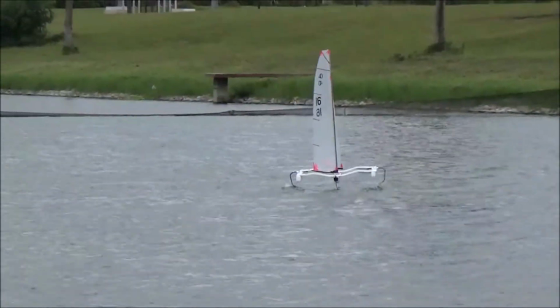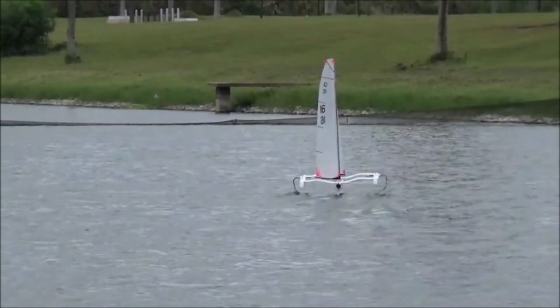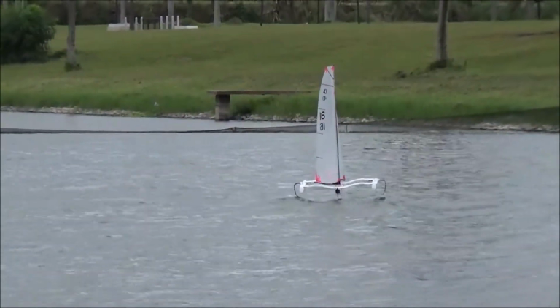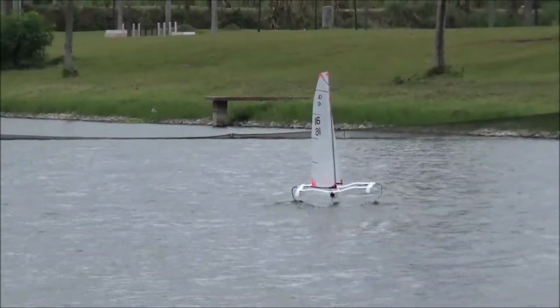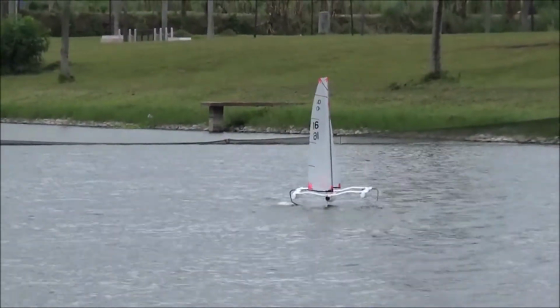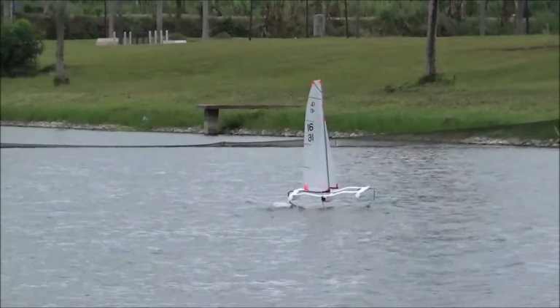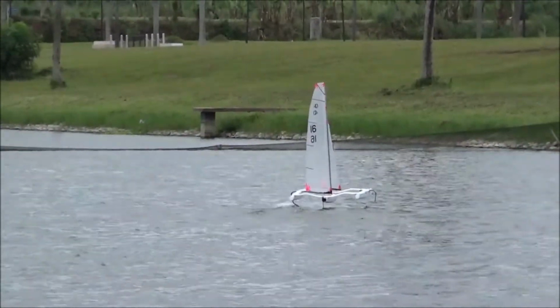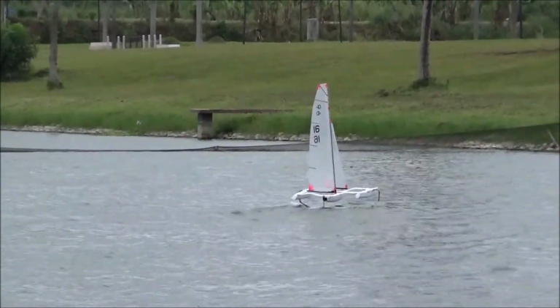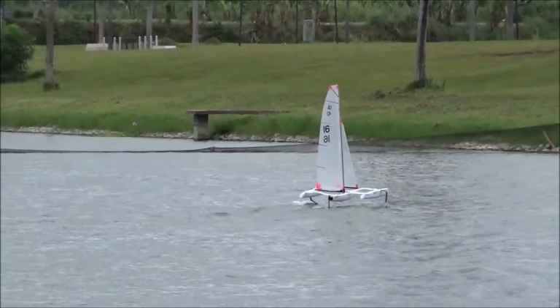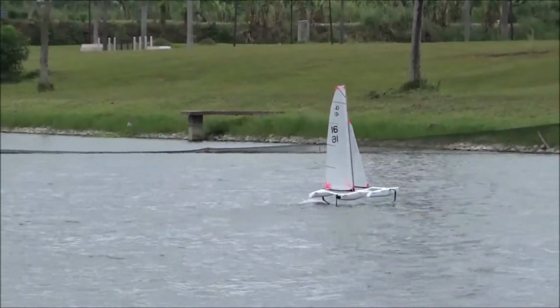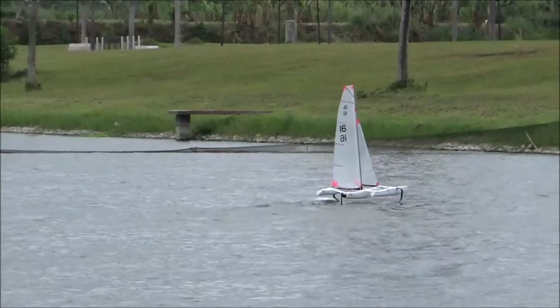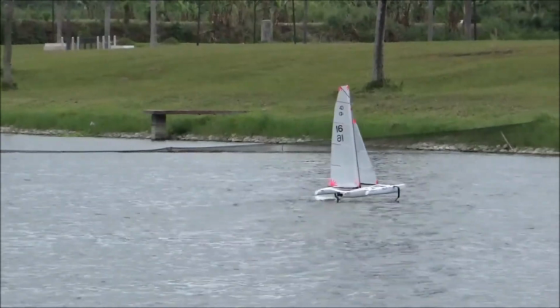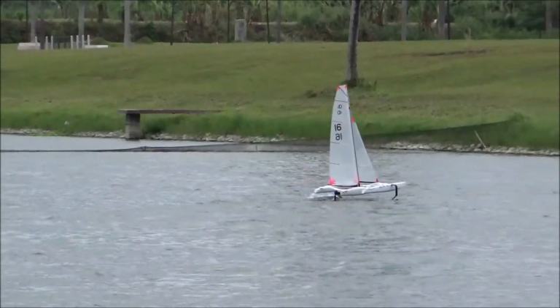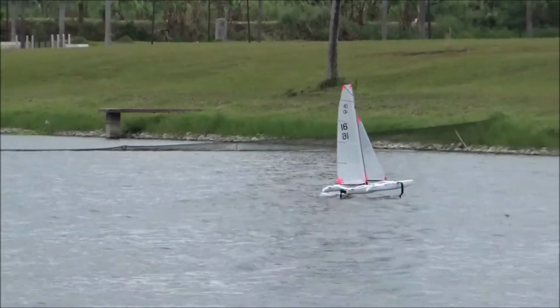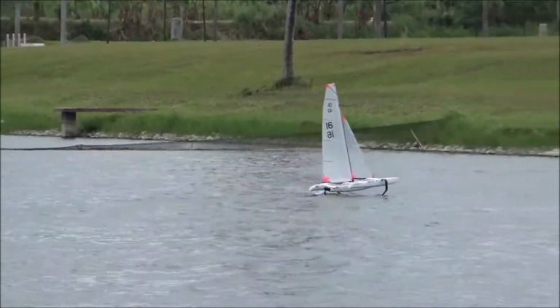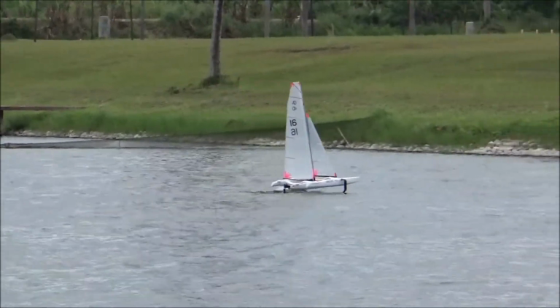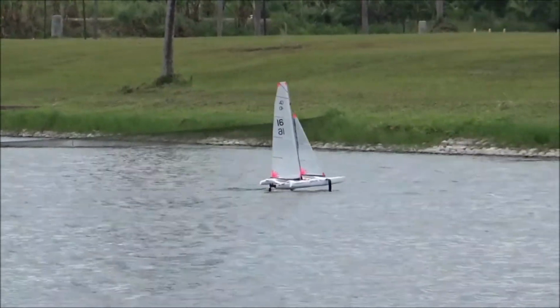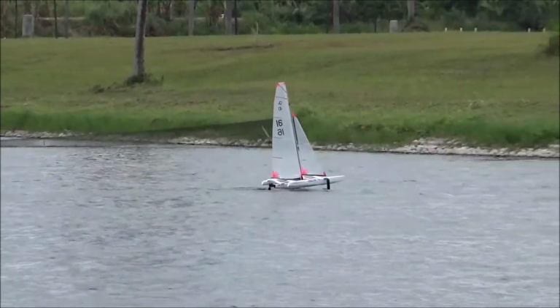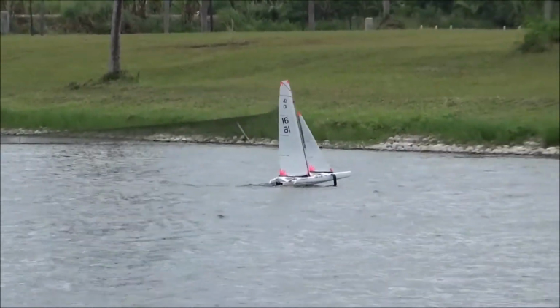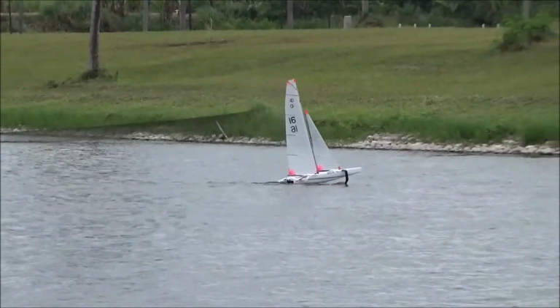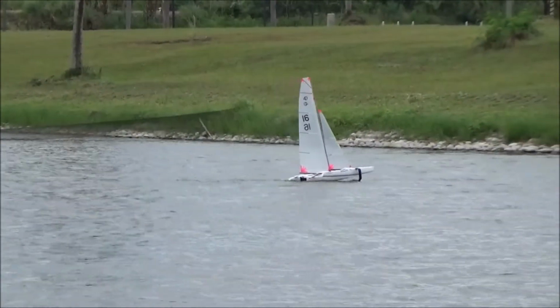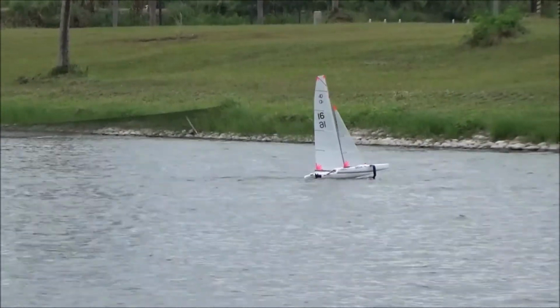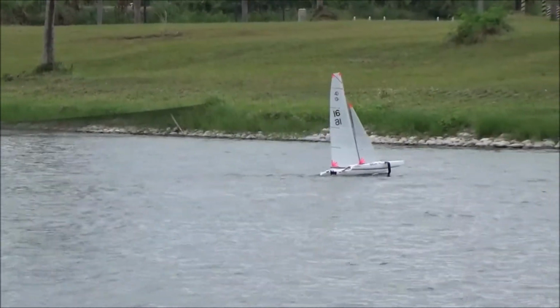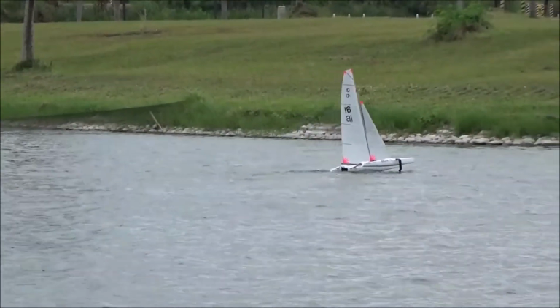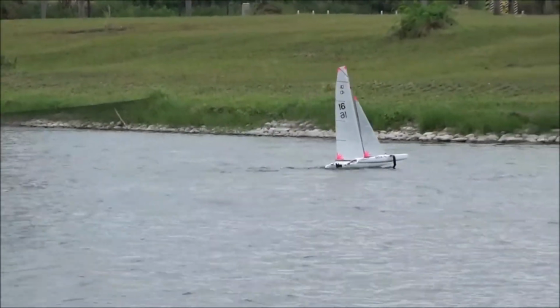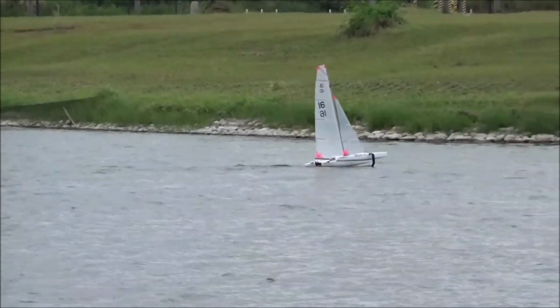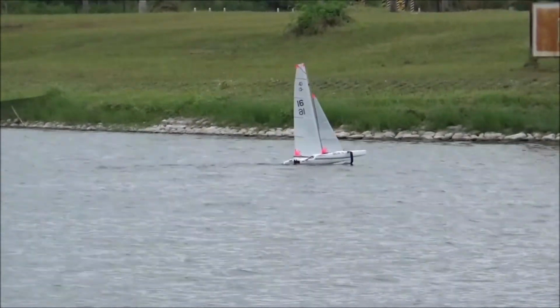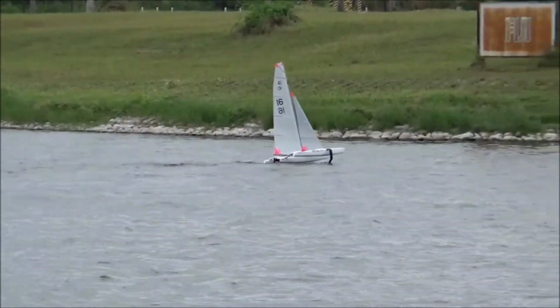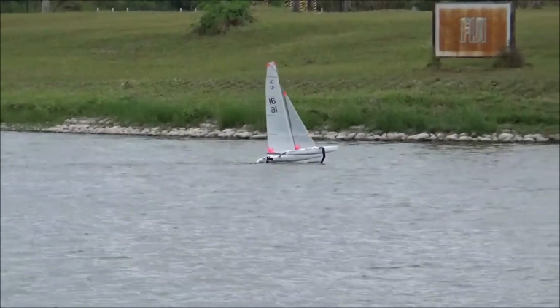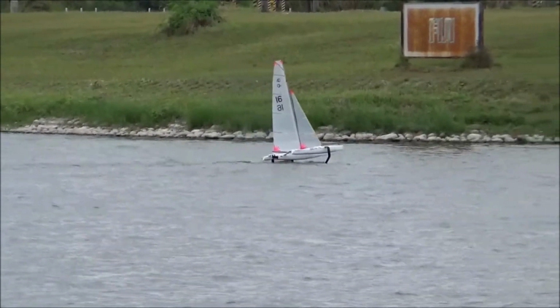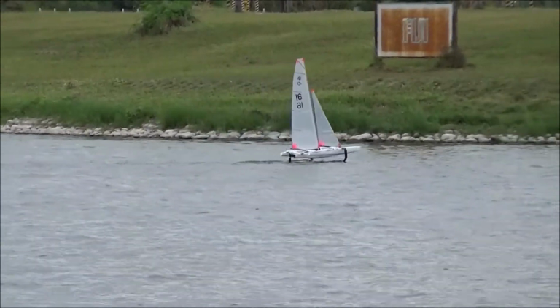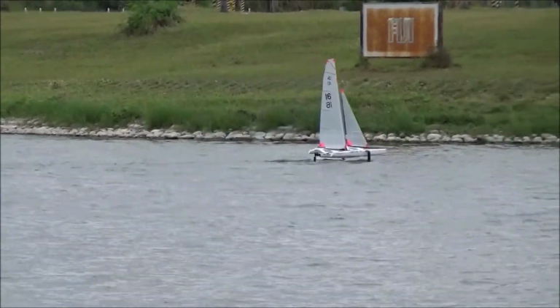It's a lot lighter than my Mini 40 and is much more sensitive to sail, which is good fun, and I can feel it foiling earlier in light winds than the bigger and heavier boat.